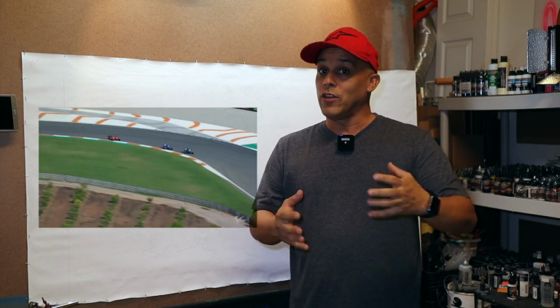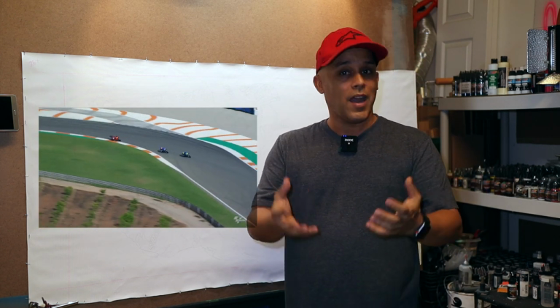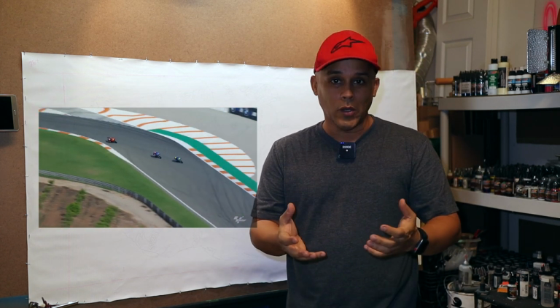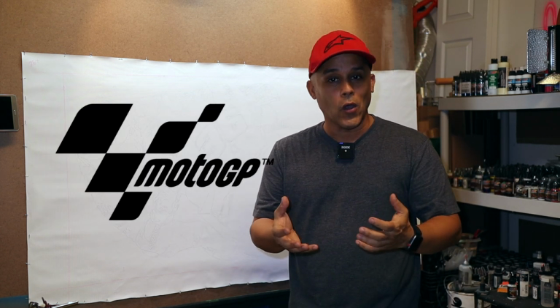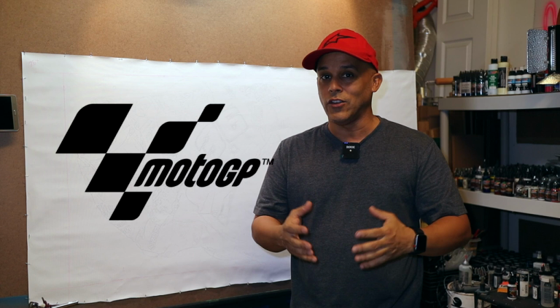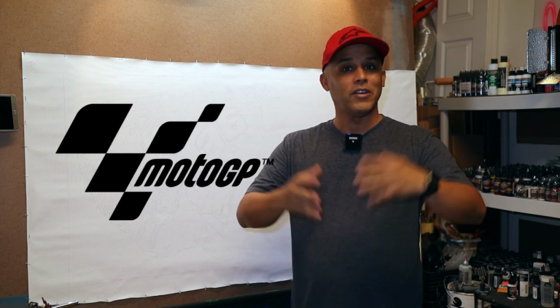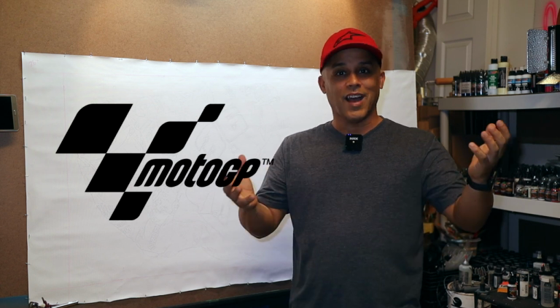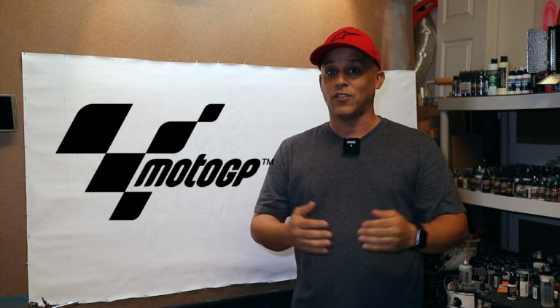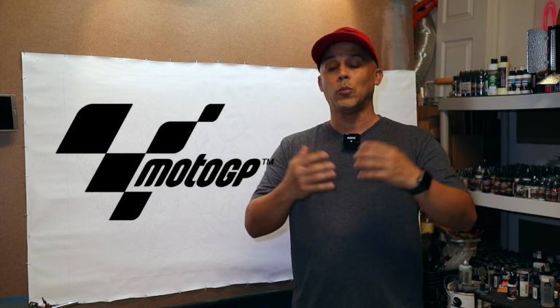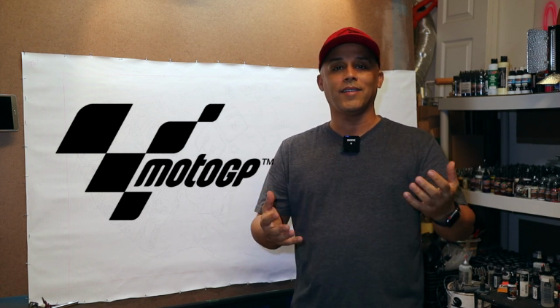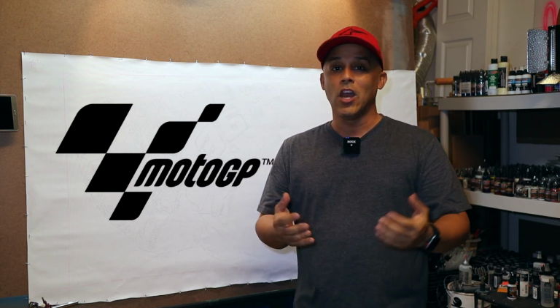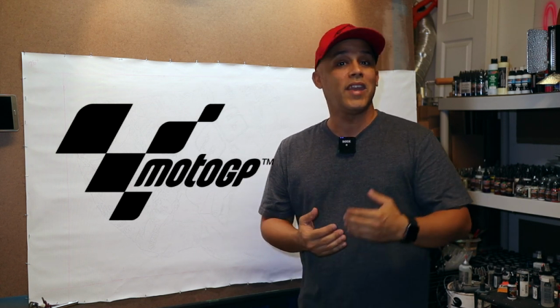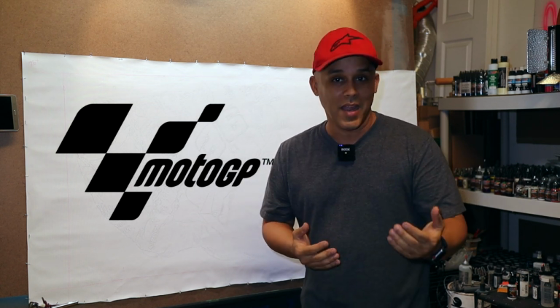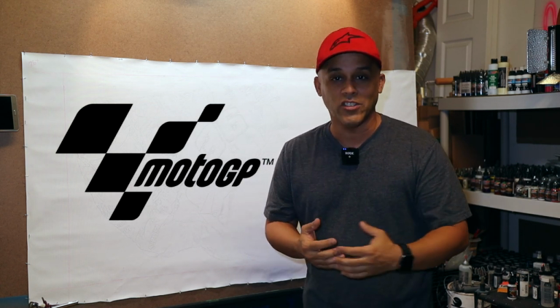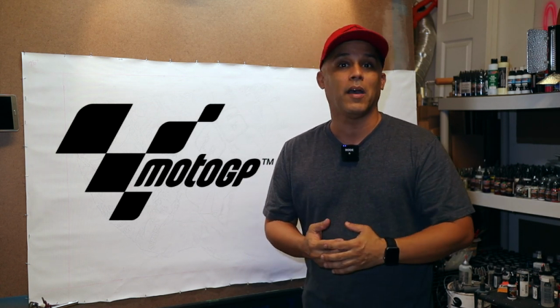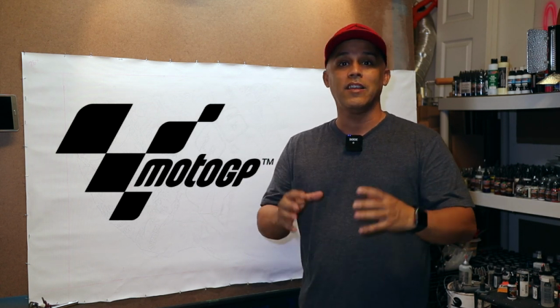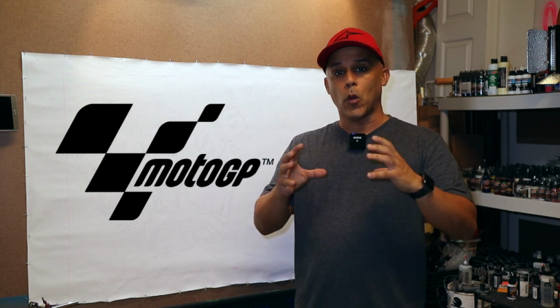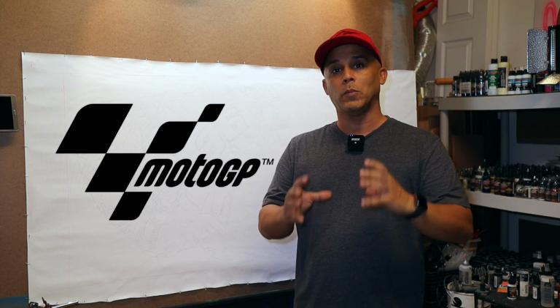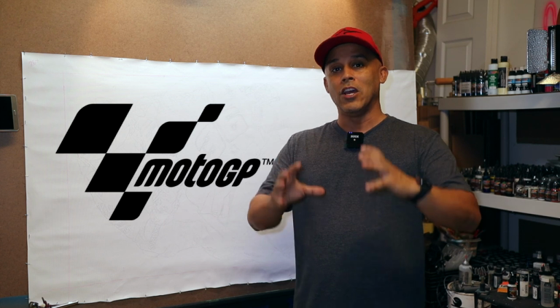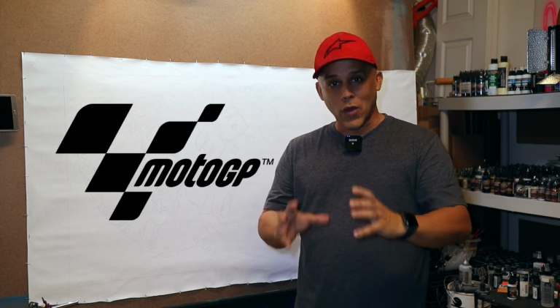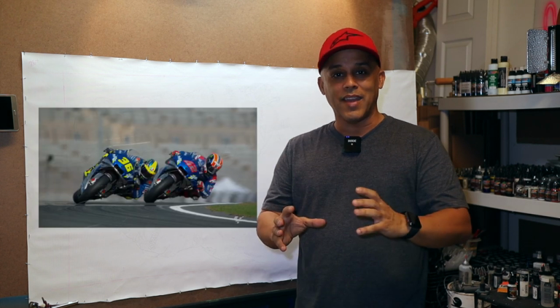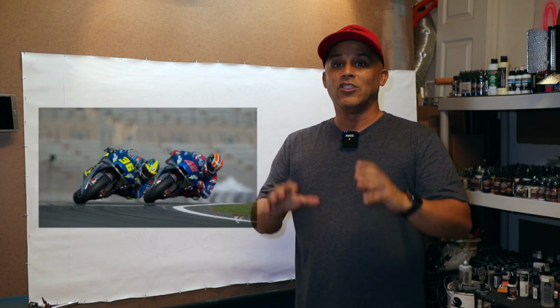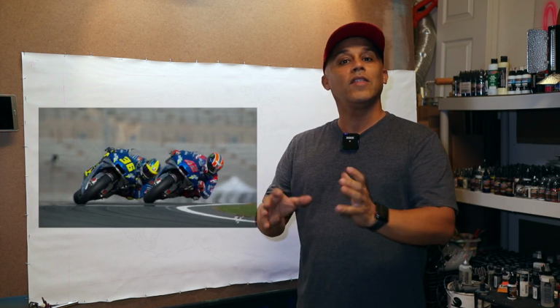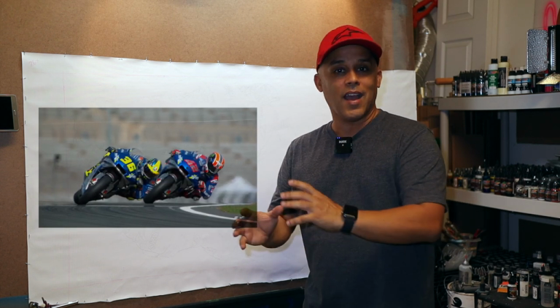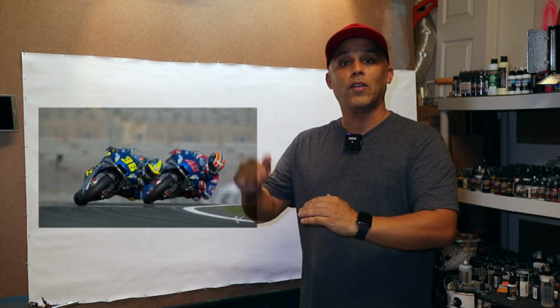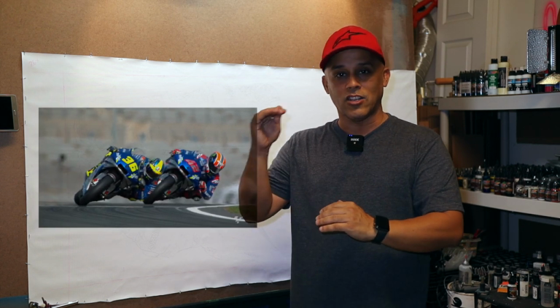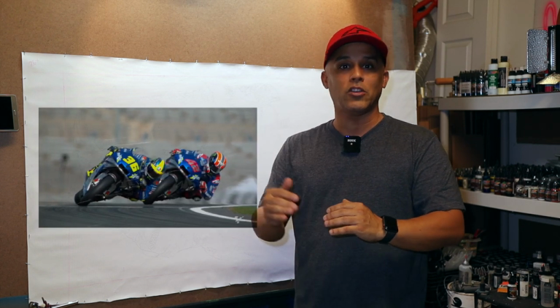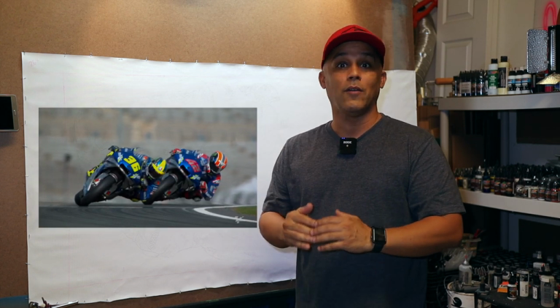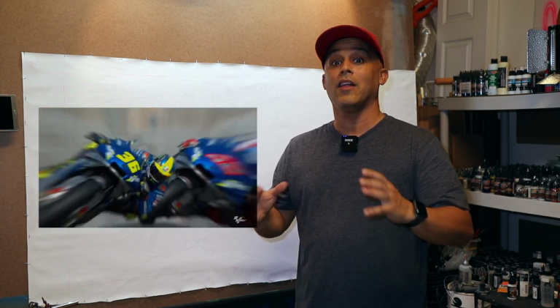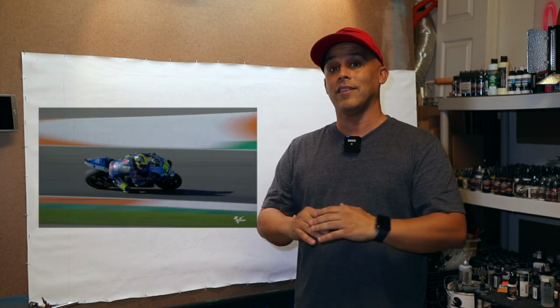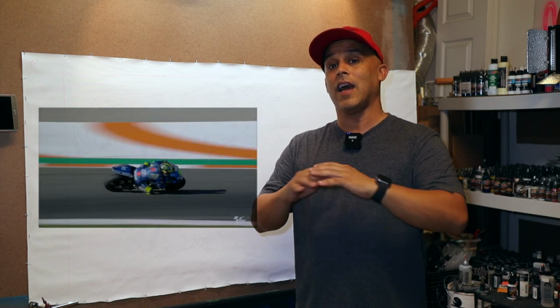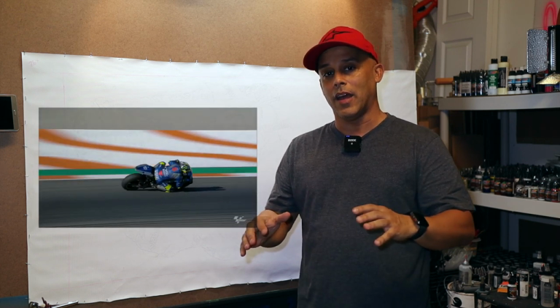You can't buy a Formula One car — it's millions of dollars and it's super high tech. Well, you can't buy a MotoGP bike either. These are purpose-made track bikes just for guys that have gotten to the championship level — these guys are the top of the line.